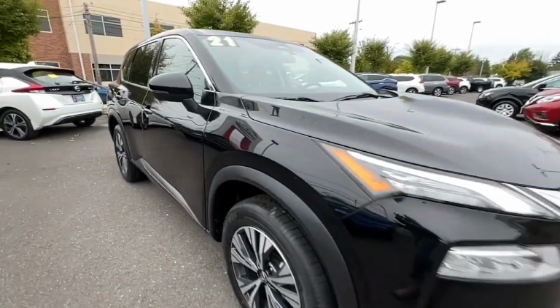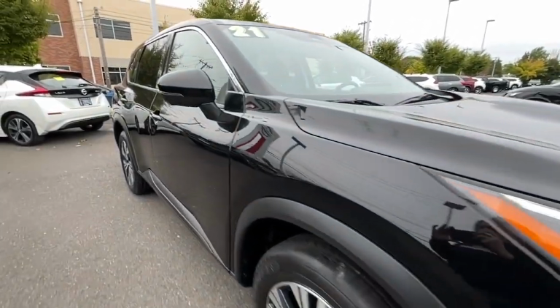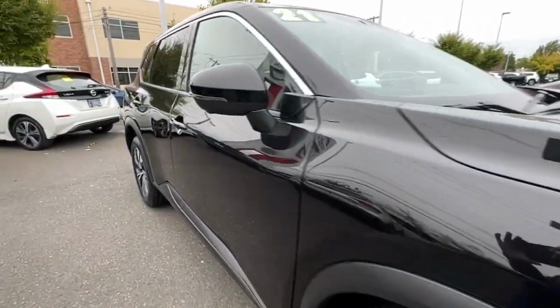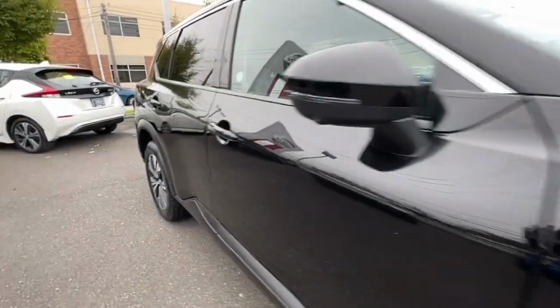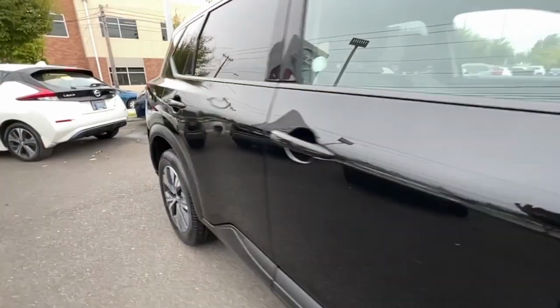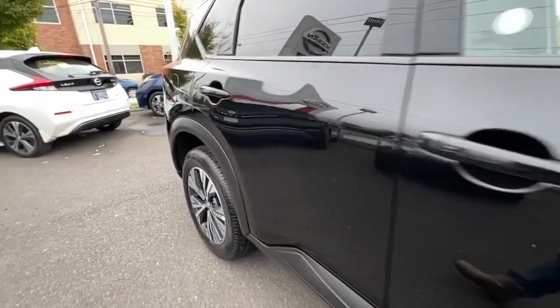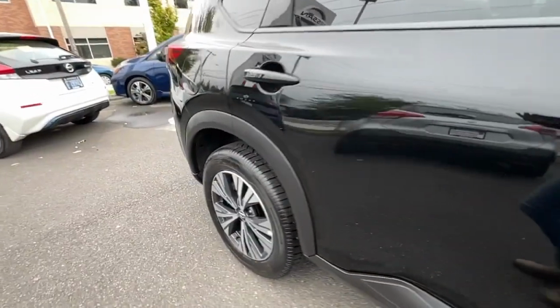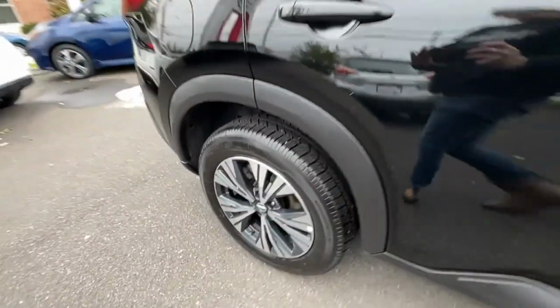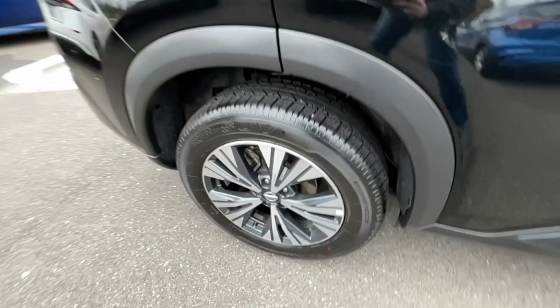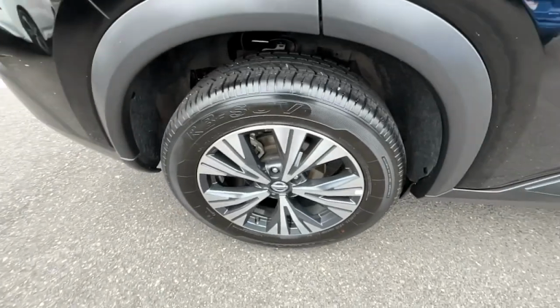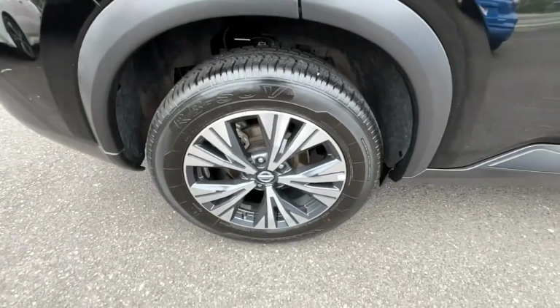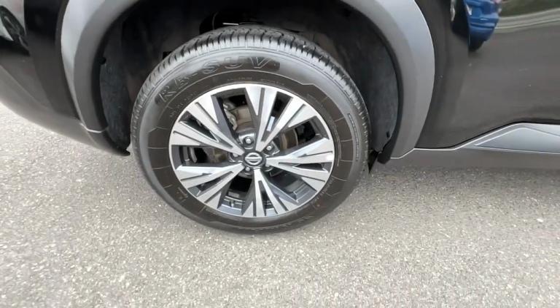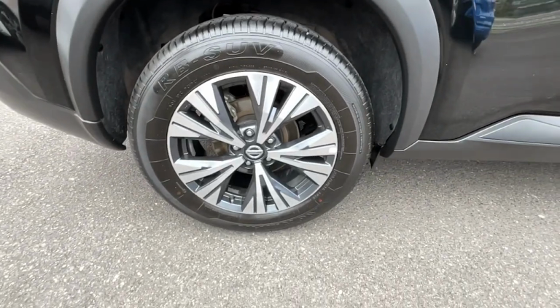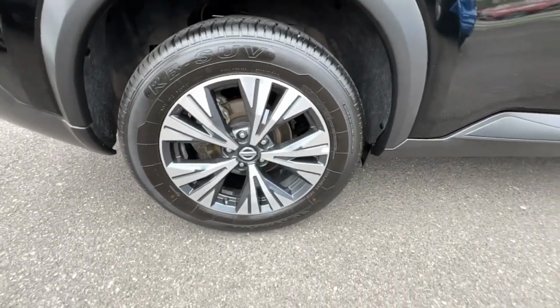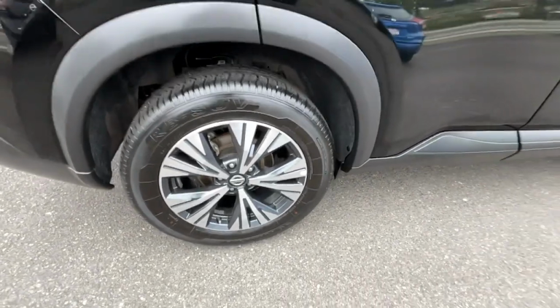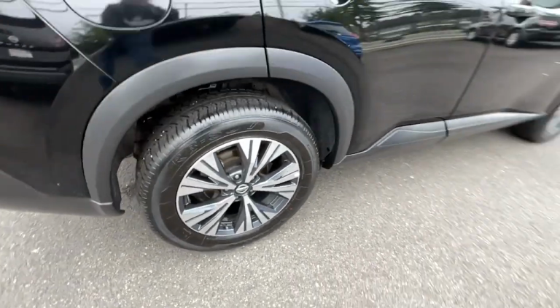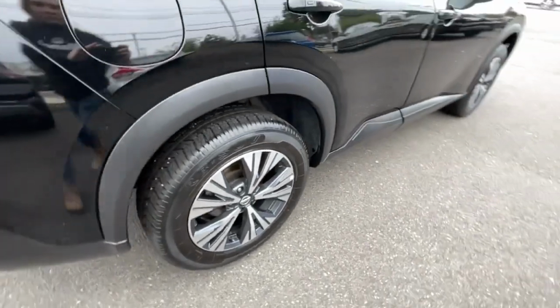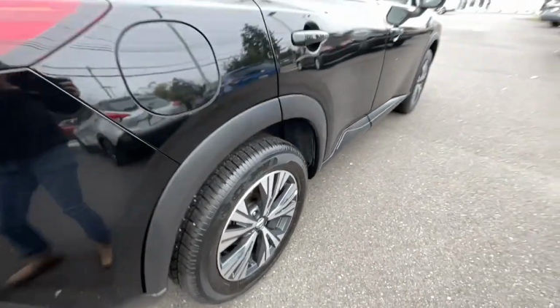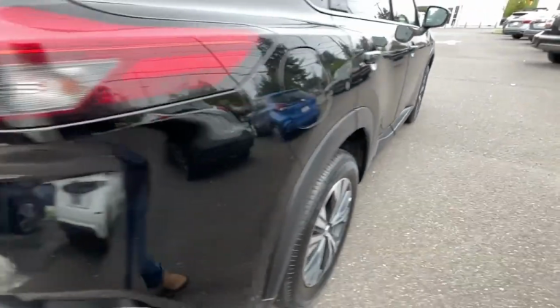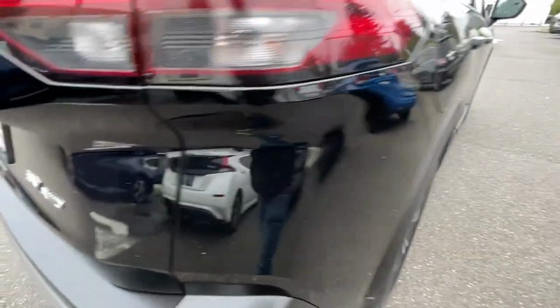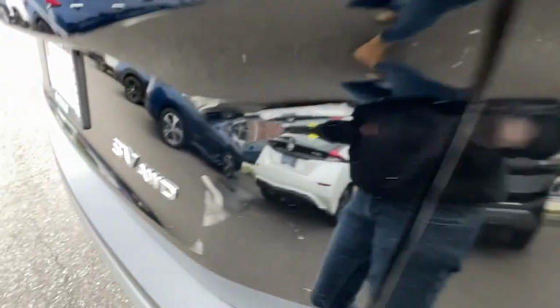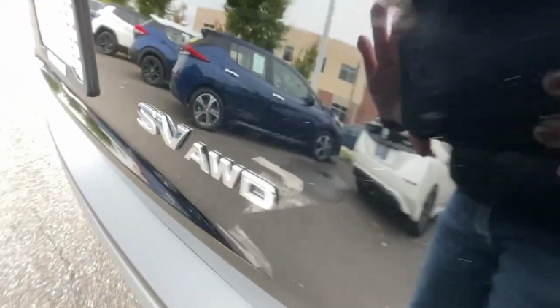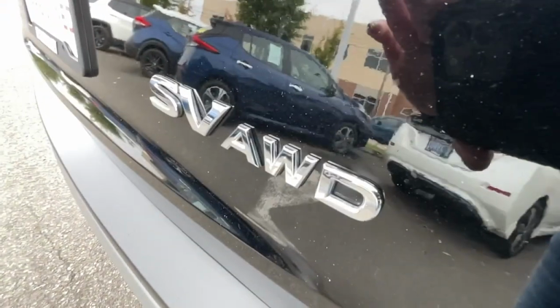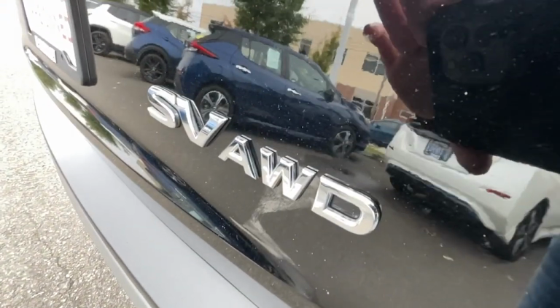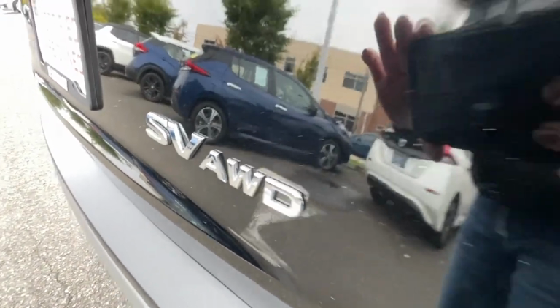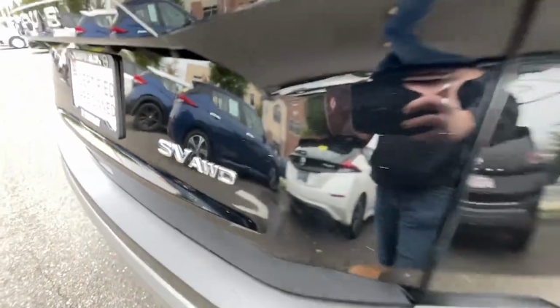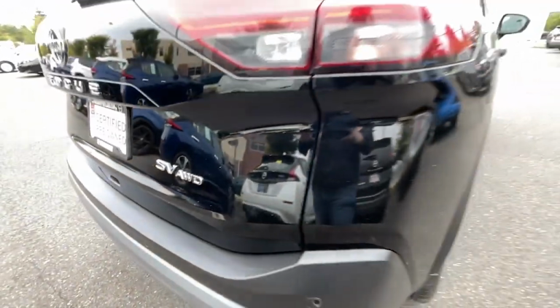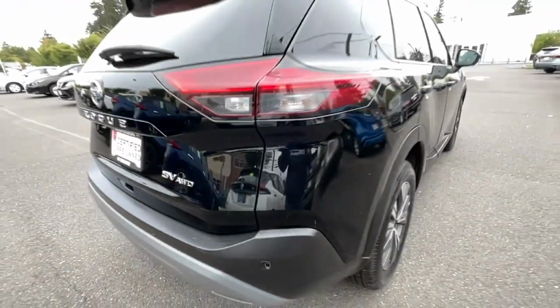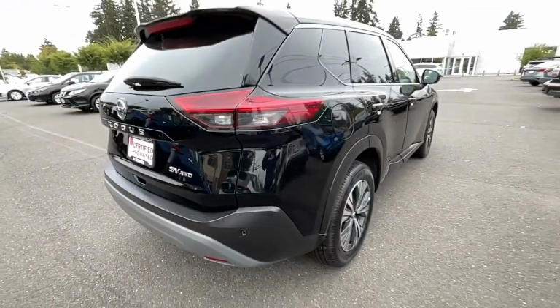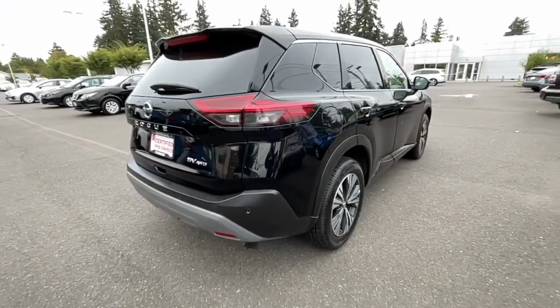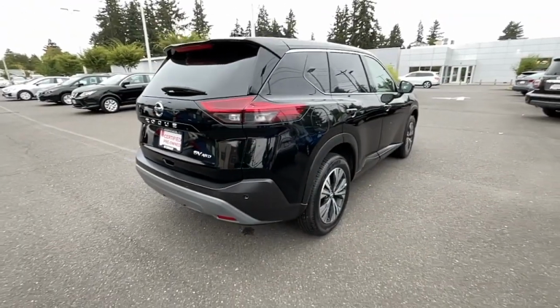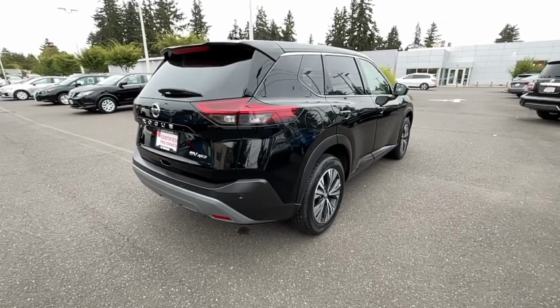This can-do crossover anticipates your wants and needs with a quiet, comfortable ride in a spacious, well-equipped cabin. The following are some of this vehicle's highlighted options: keyless entry, iPod, MP3 input, heated mirrors.